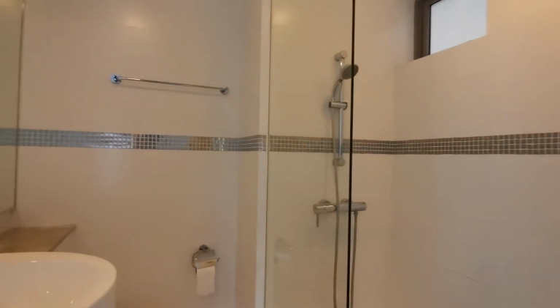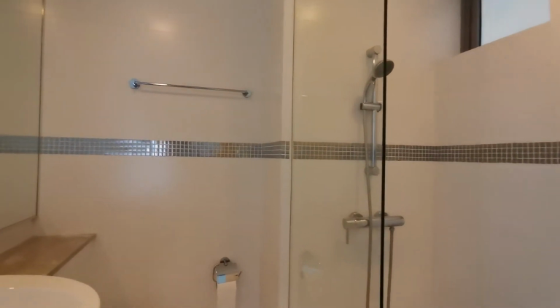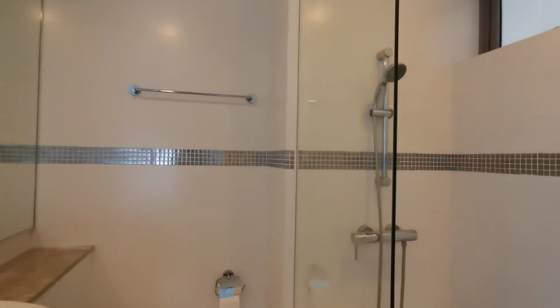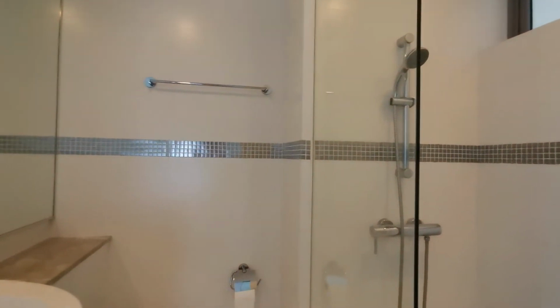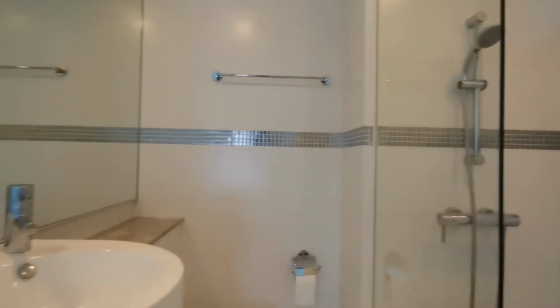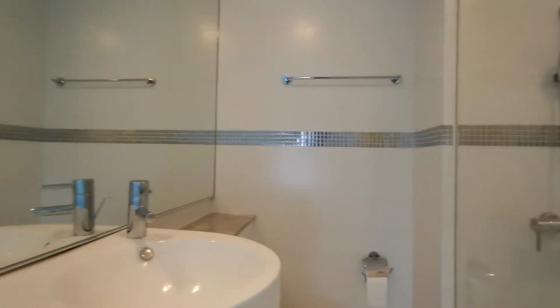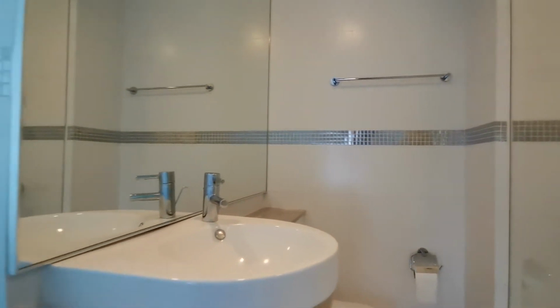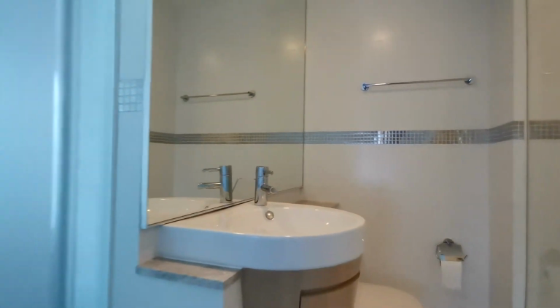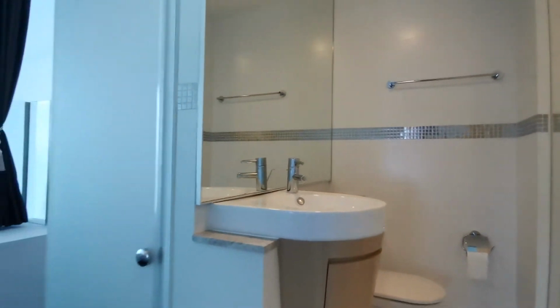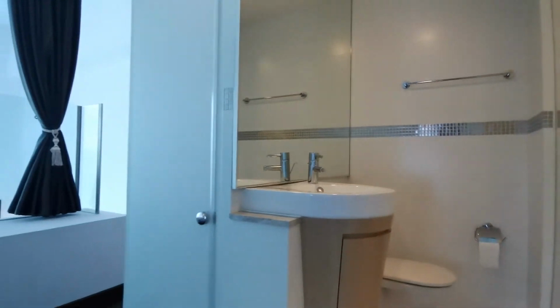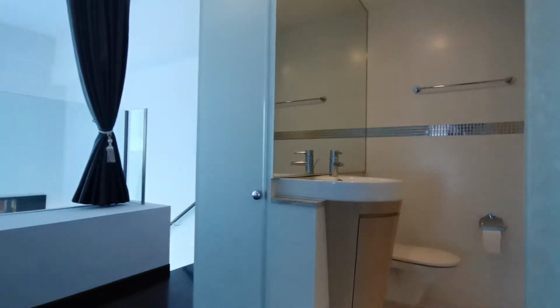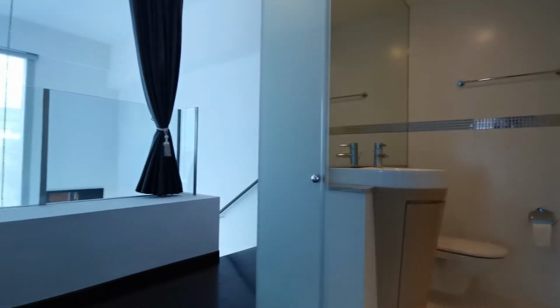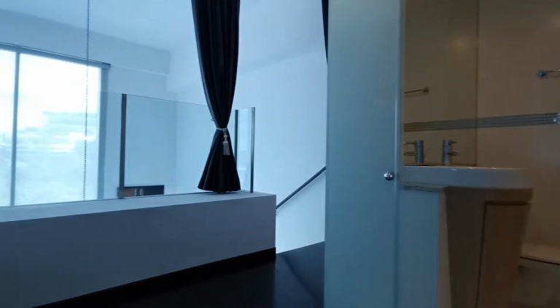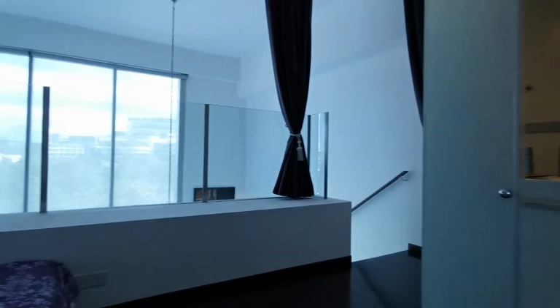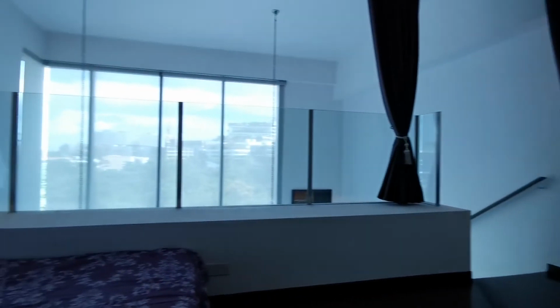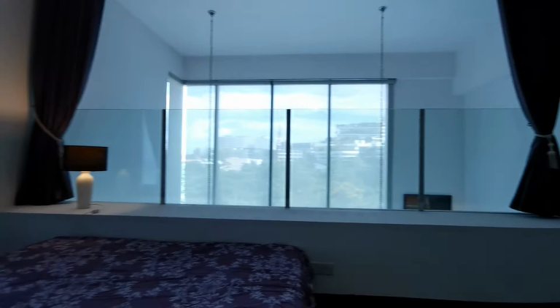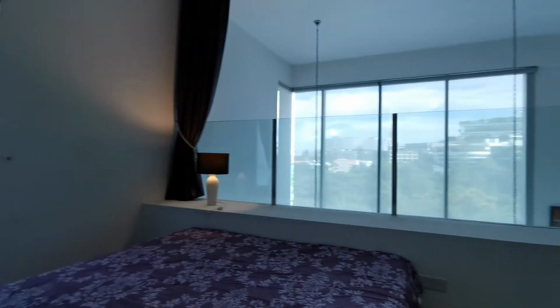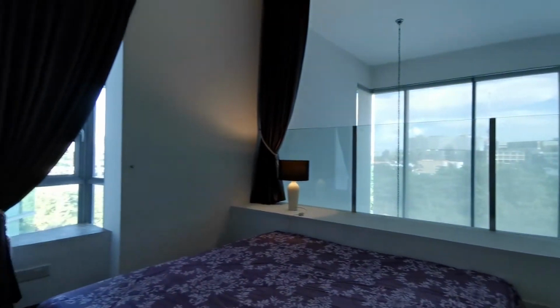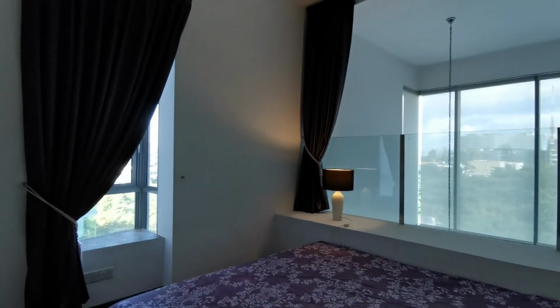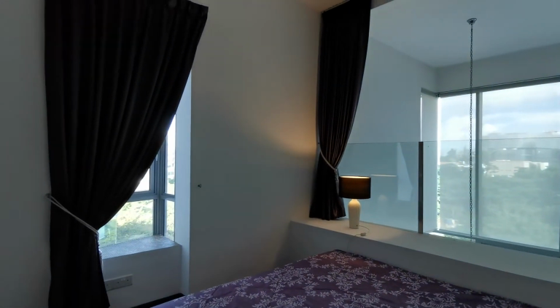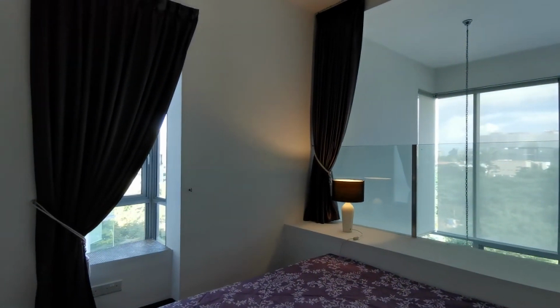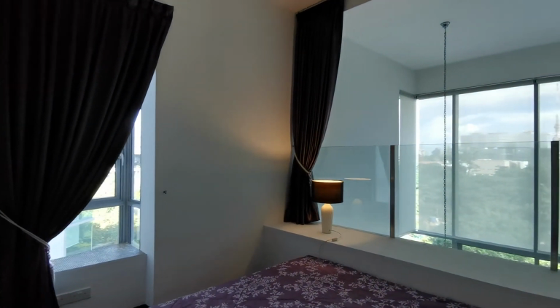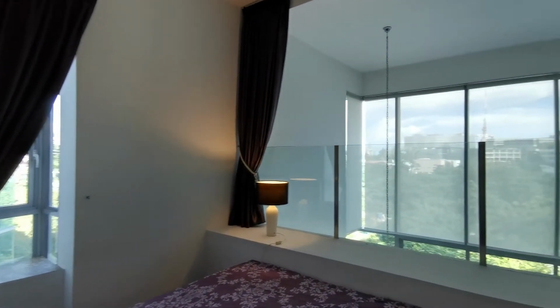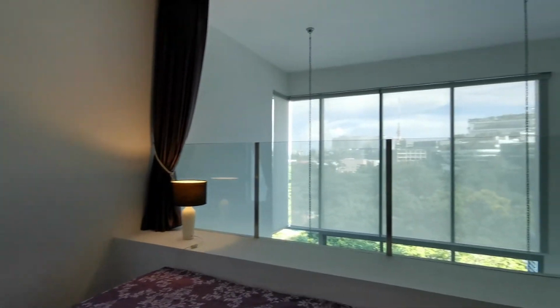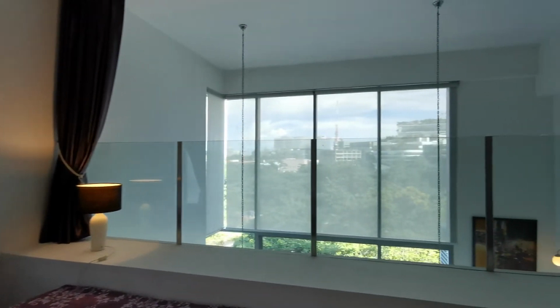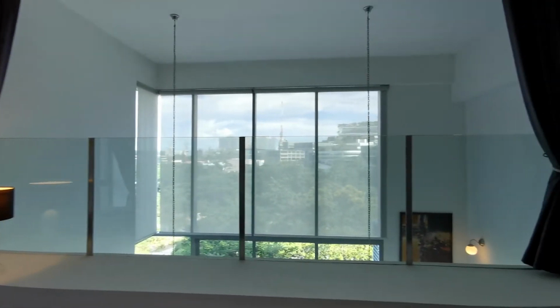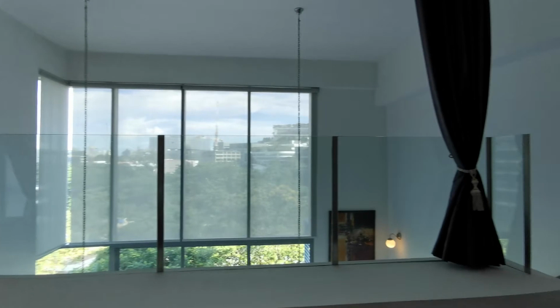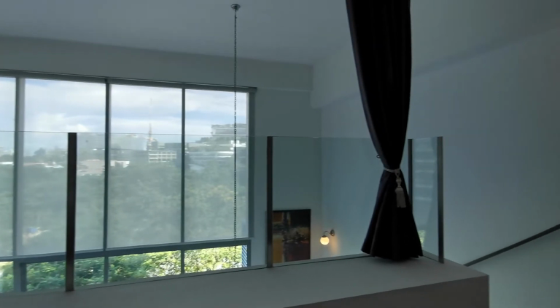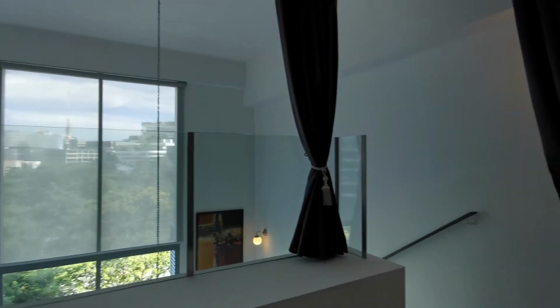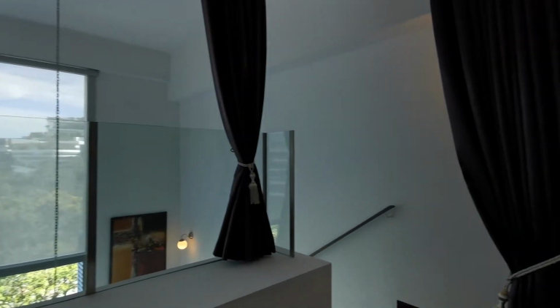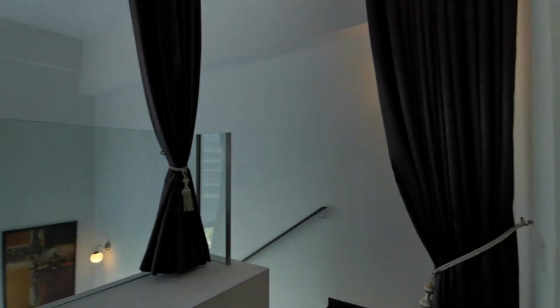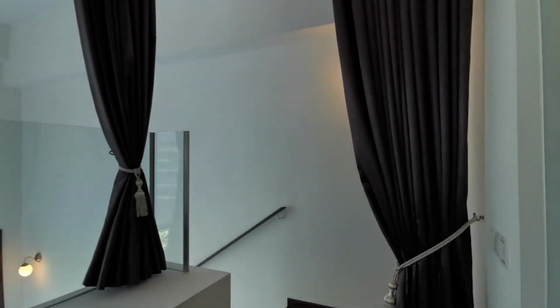It's a standing shower stall — everything is very nicely maintained. We've also installed blackout curtains on the loft level so that you can sleep in if you like.